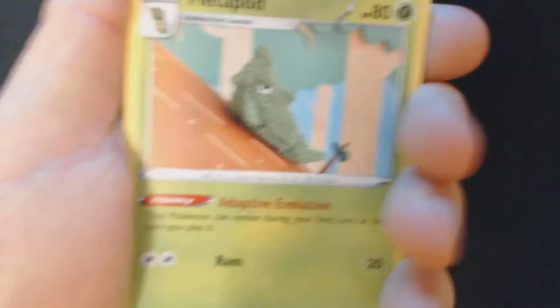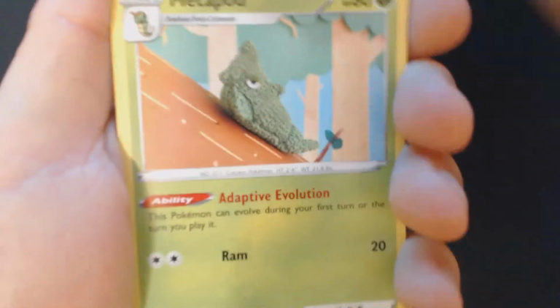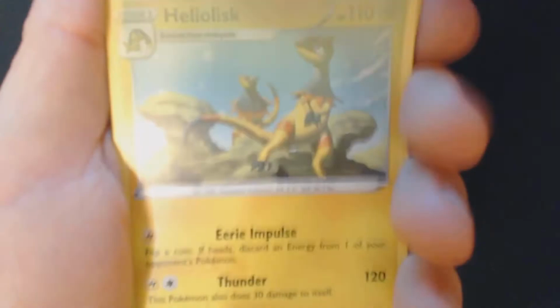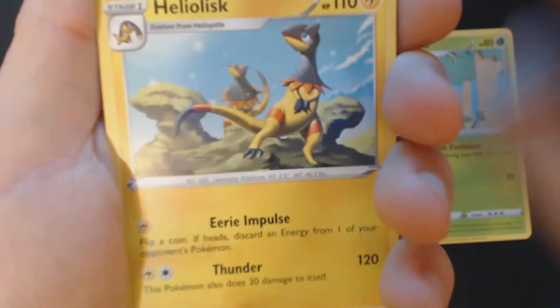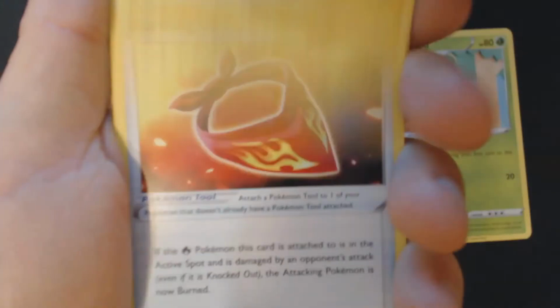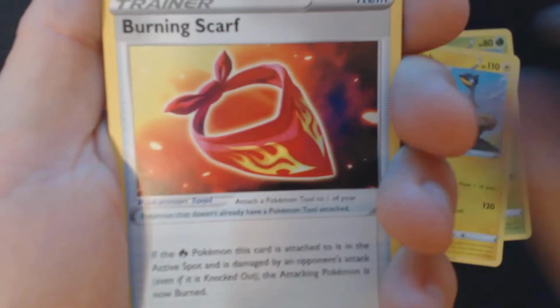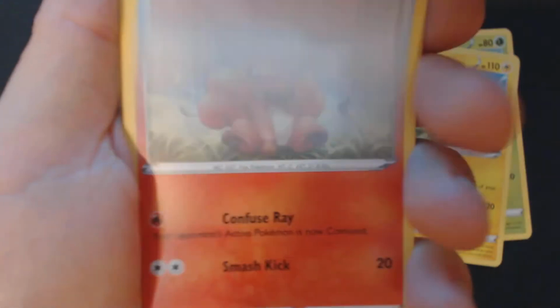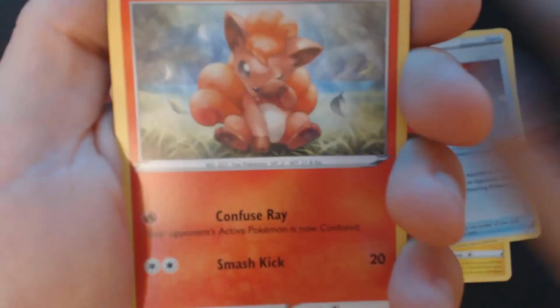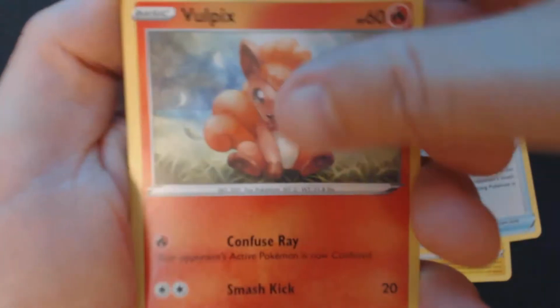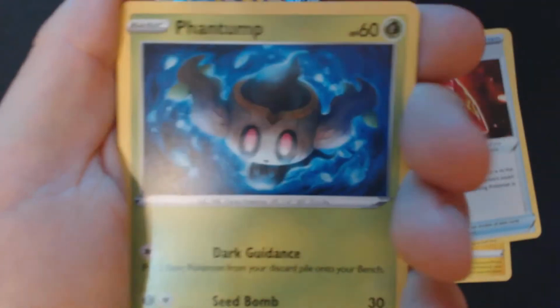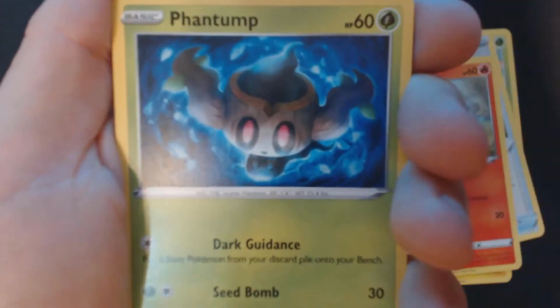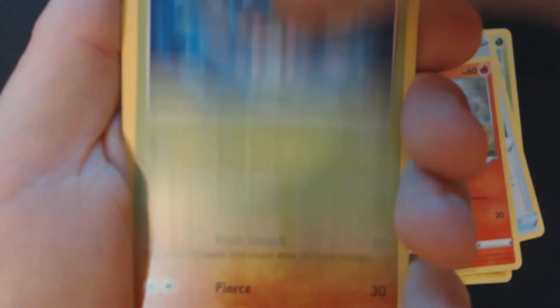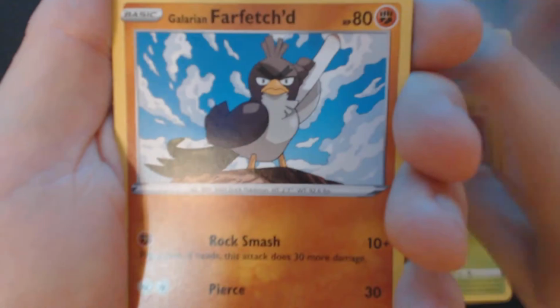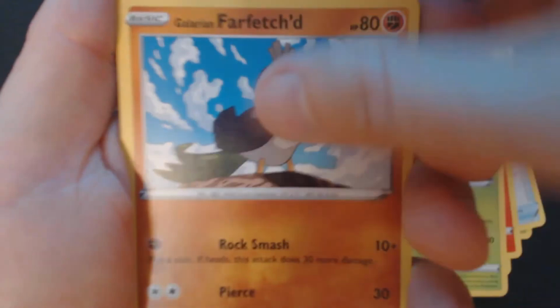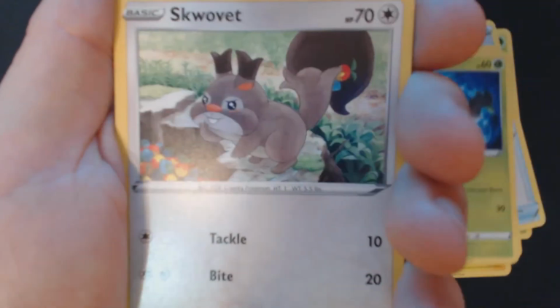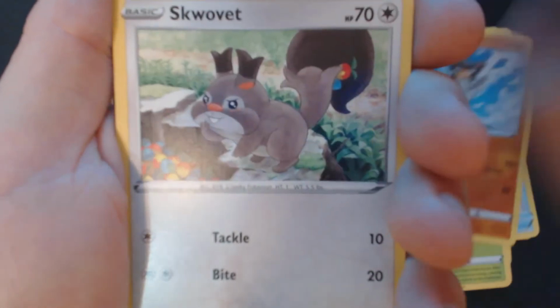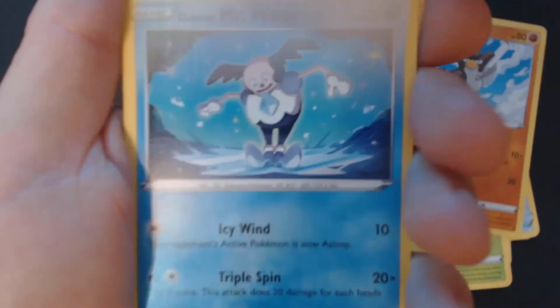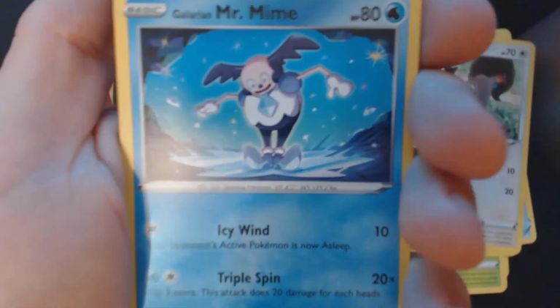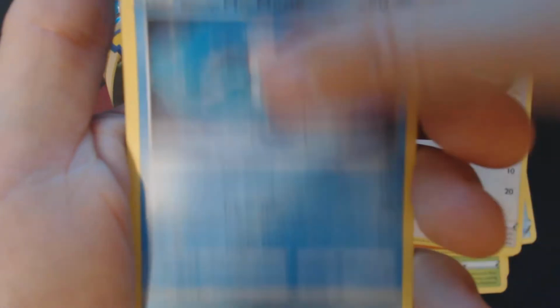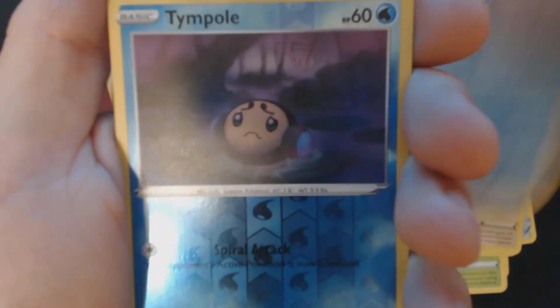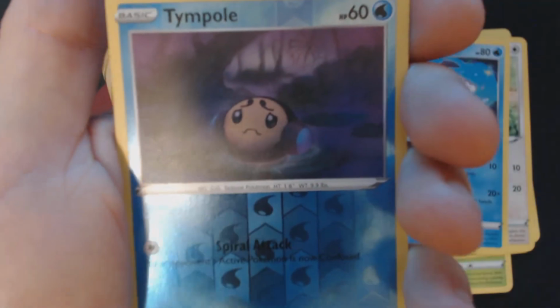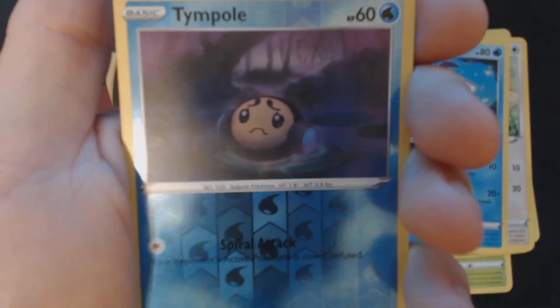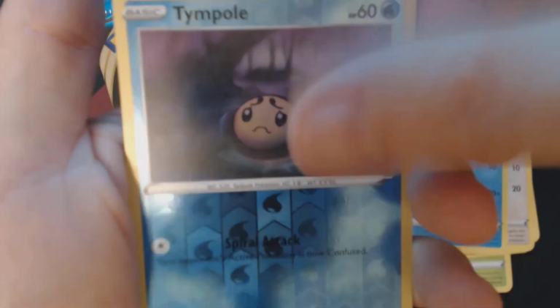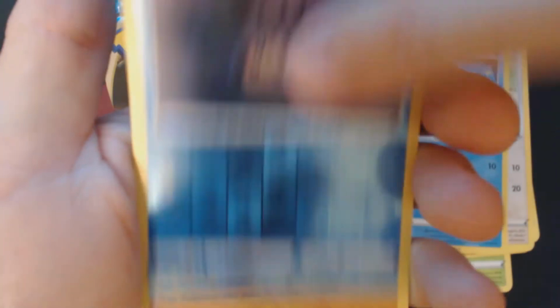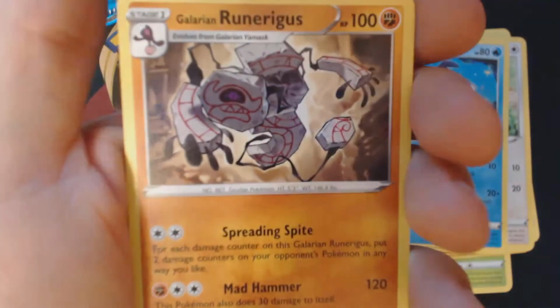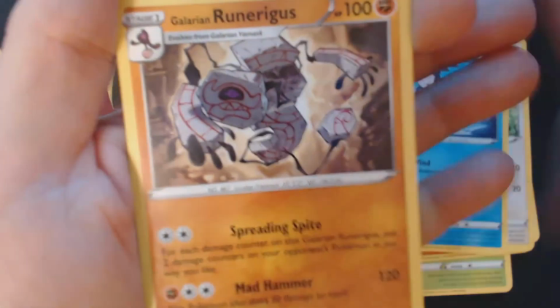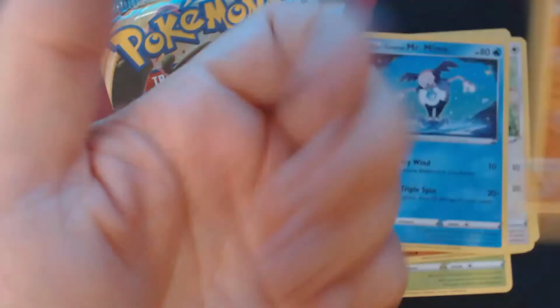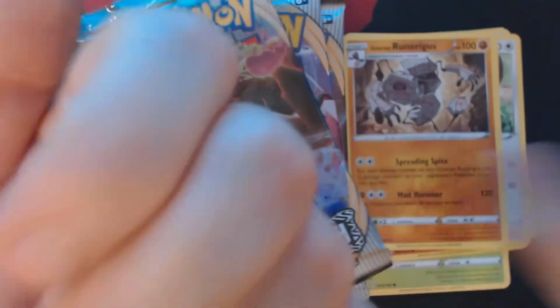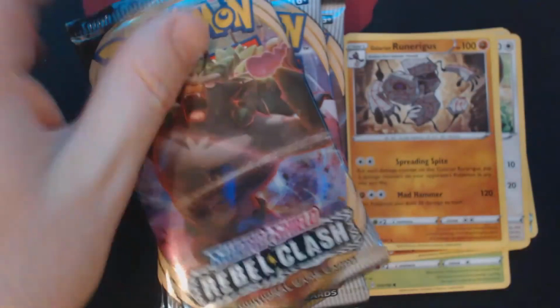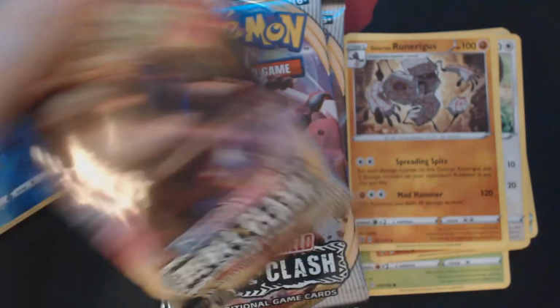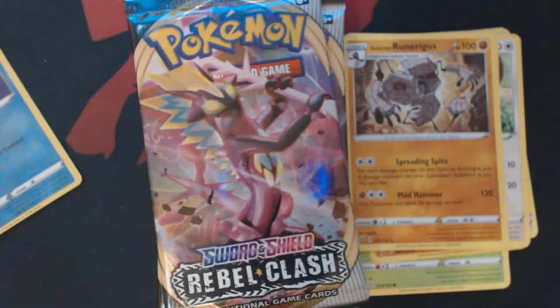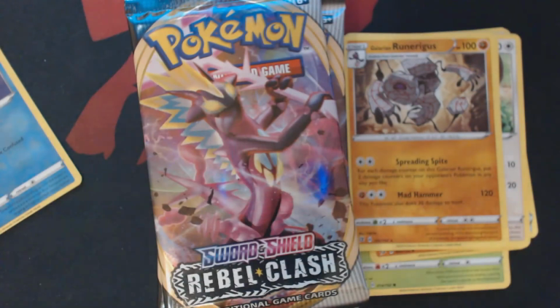We've got Darkness Energy, Metapod, Heliolisk, Burning Scarf, Vulpix, Phantom, Galarian Farfetch'd, Squovid, Galarian Mr. Mime, Reverse Hollow Temple, and Galarian Runerigus.